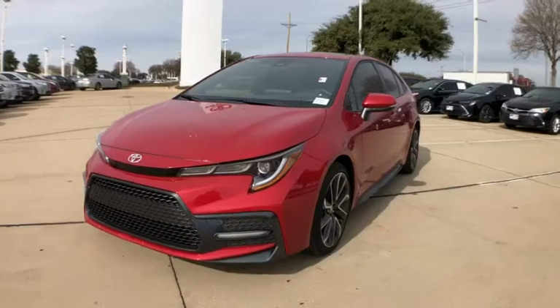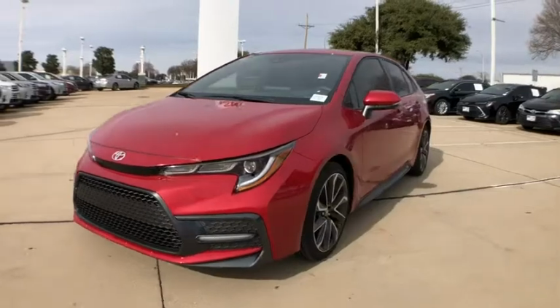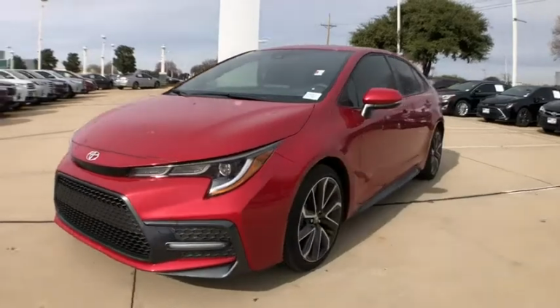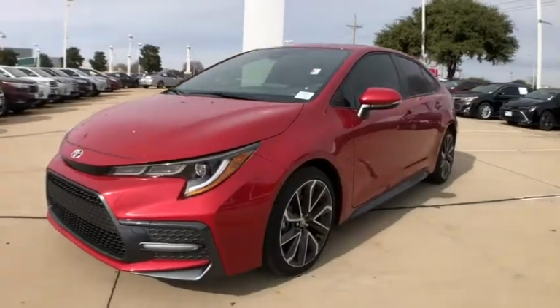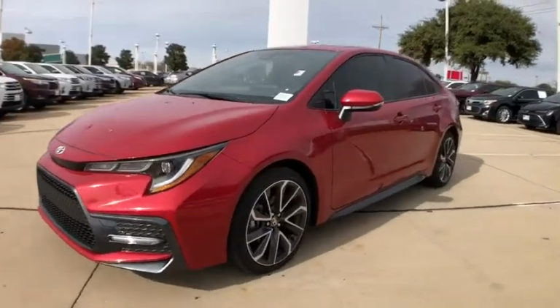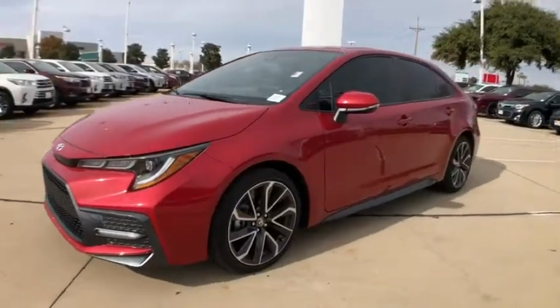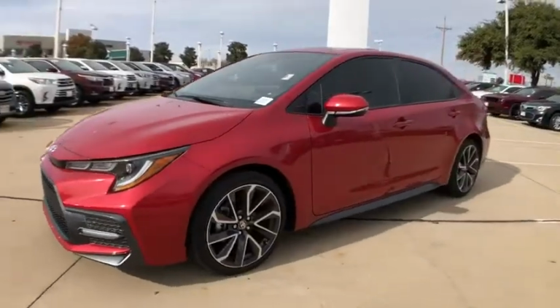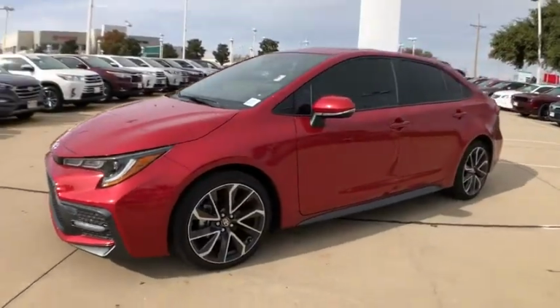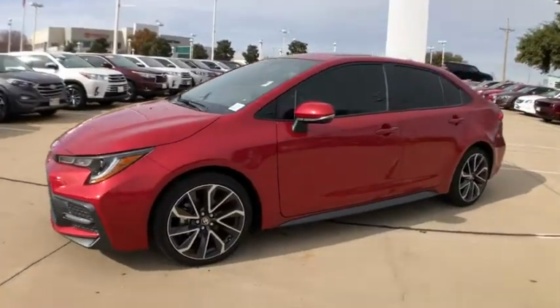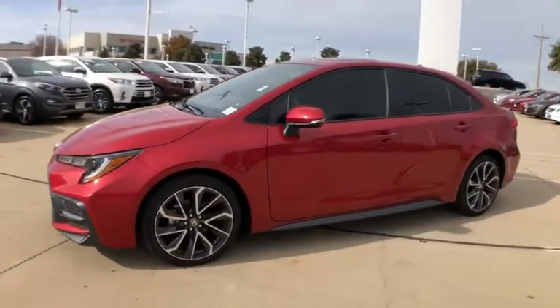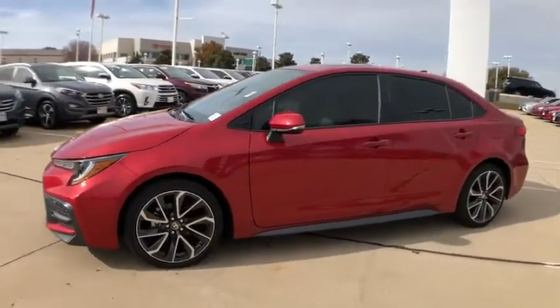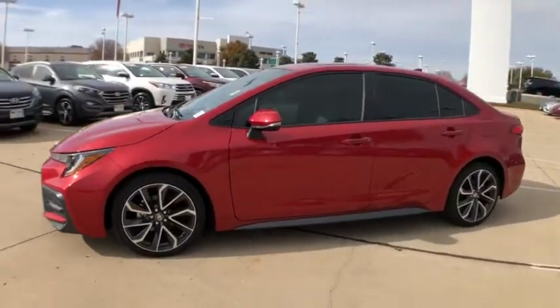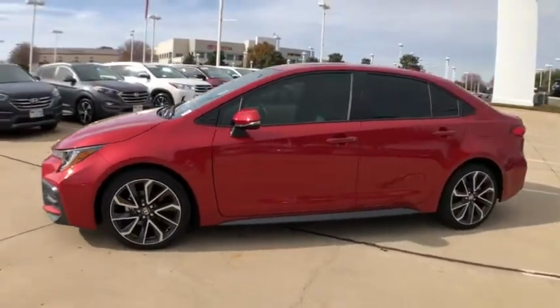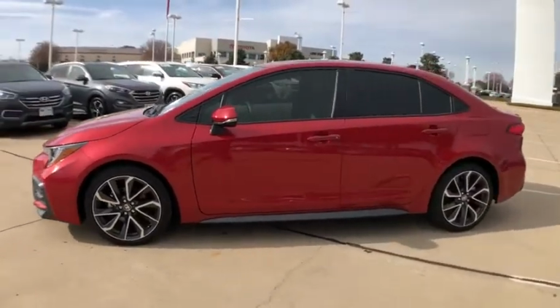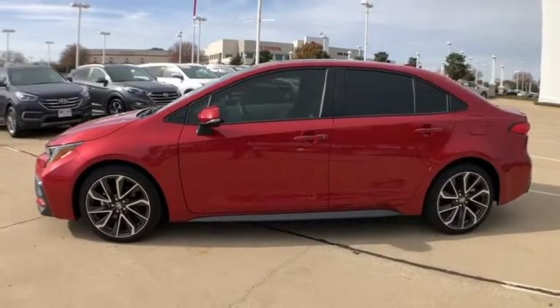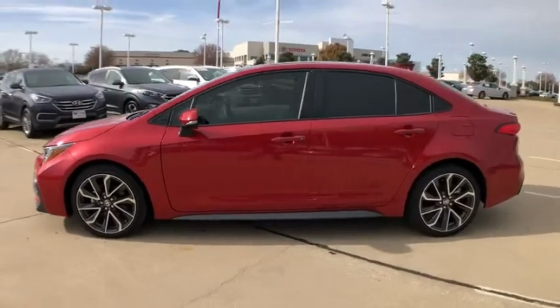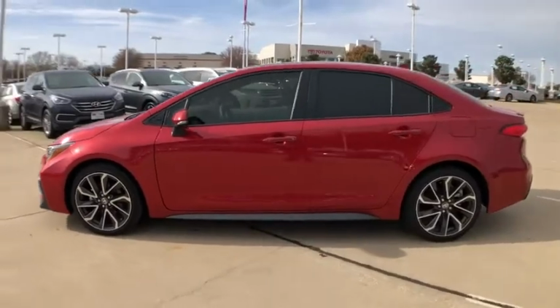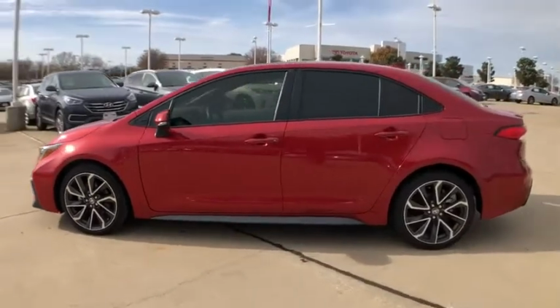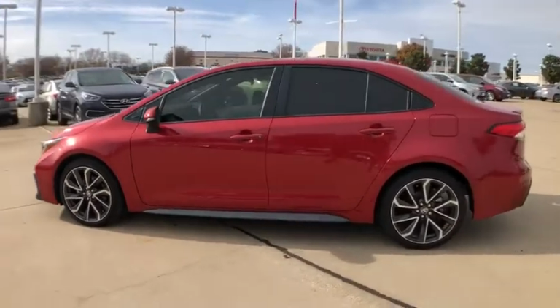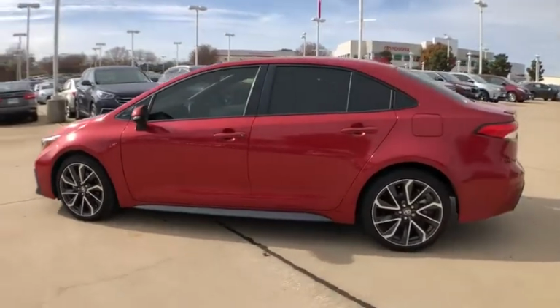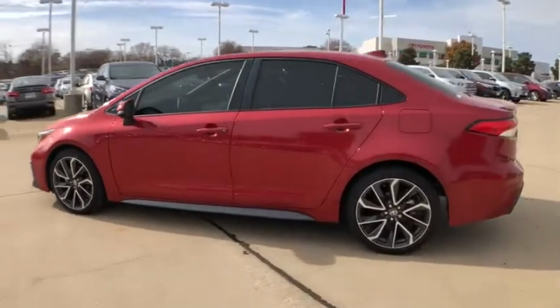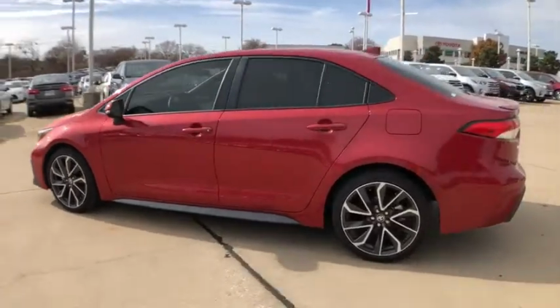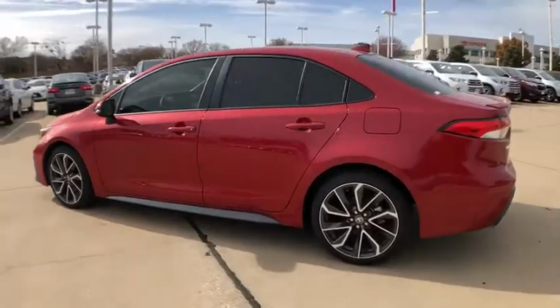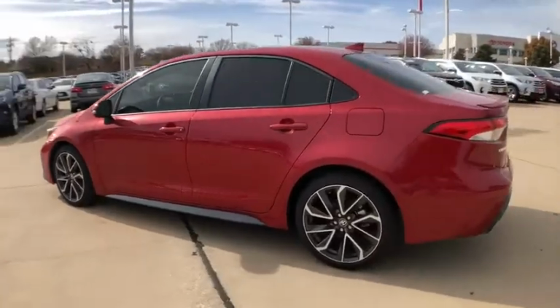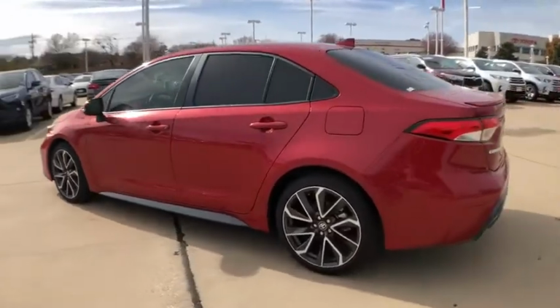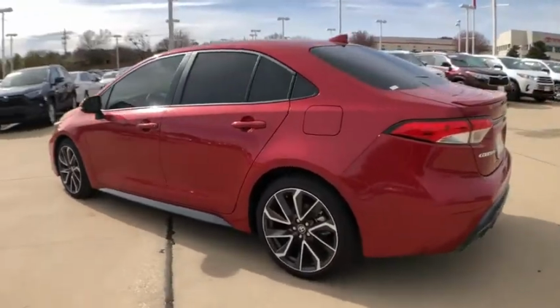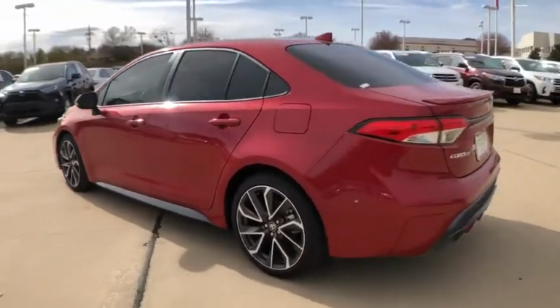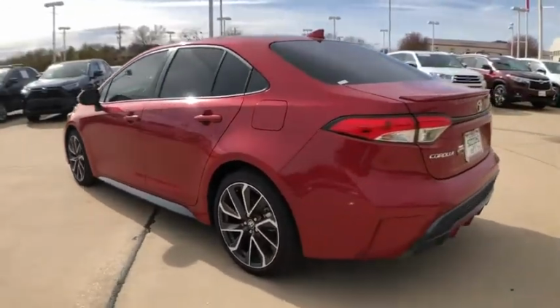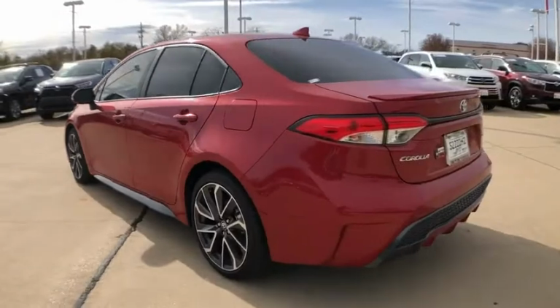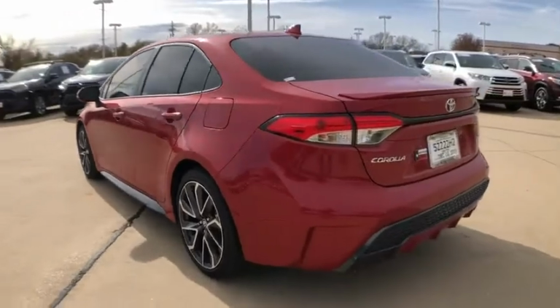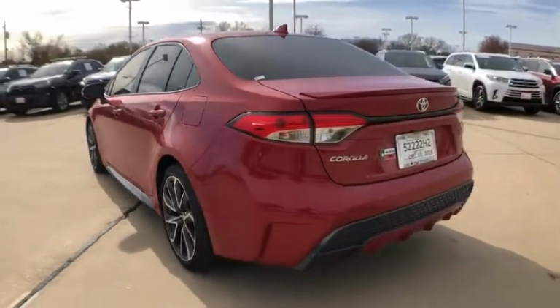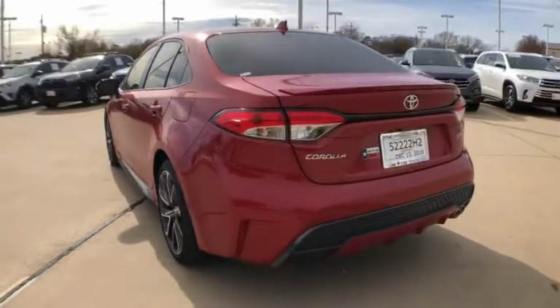We are pleased to show you the 2020 Toyota Corolla. The Corolla is still a great option for those who want dependability, comfort, and value. This vehicle has less than 300 miles.